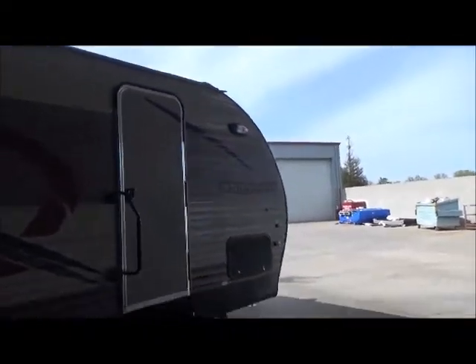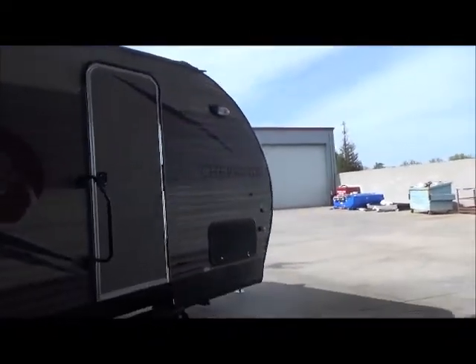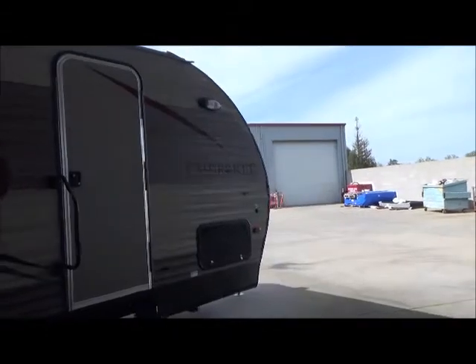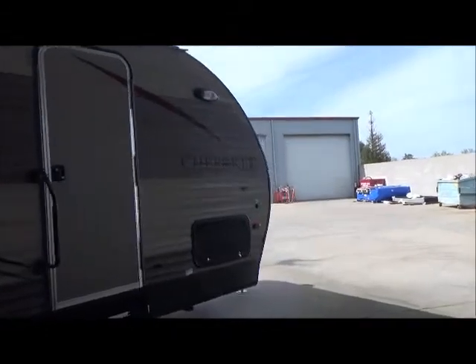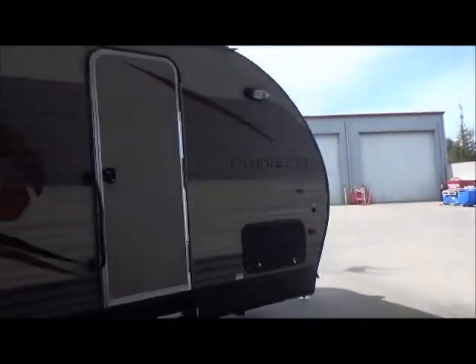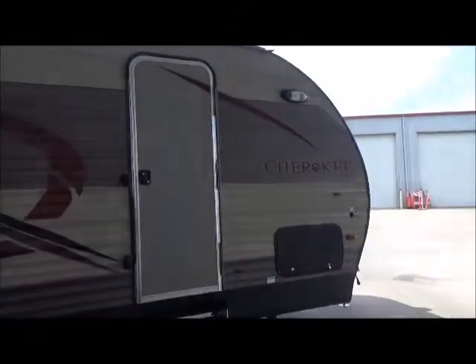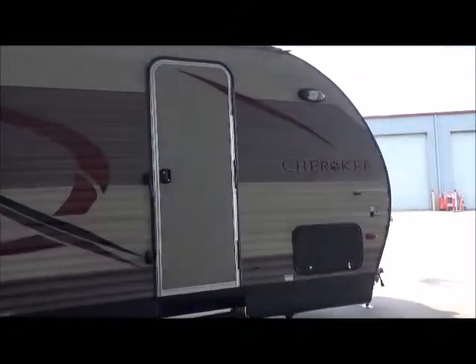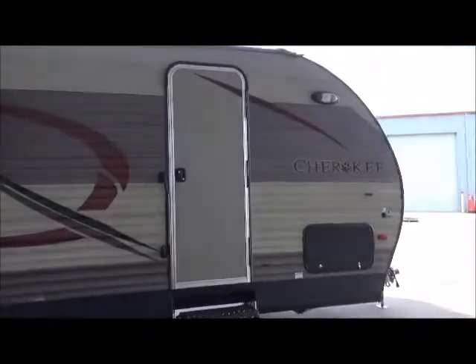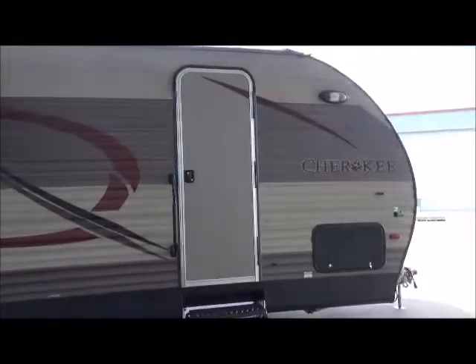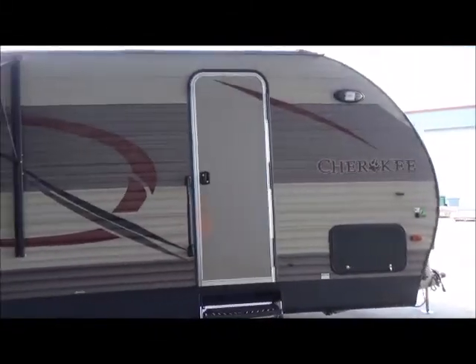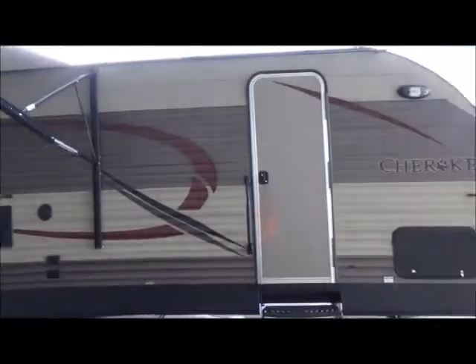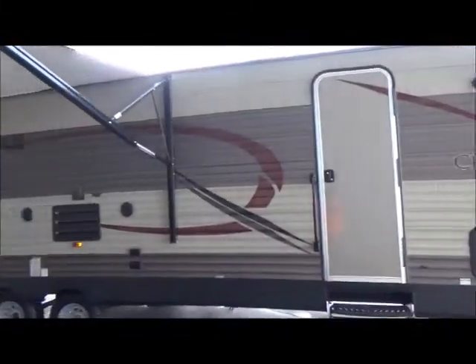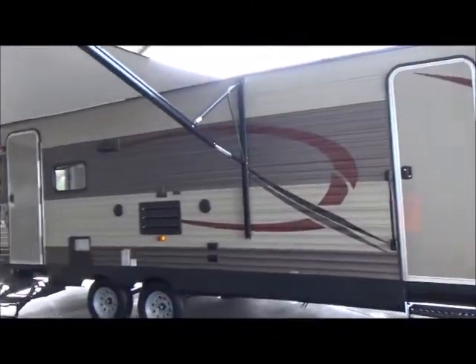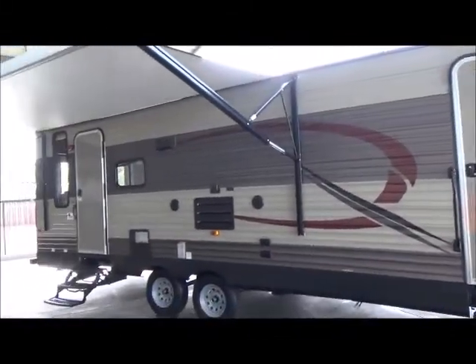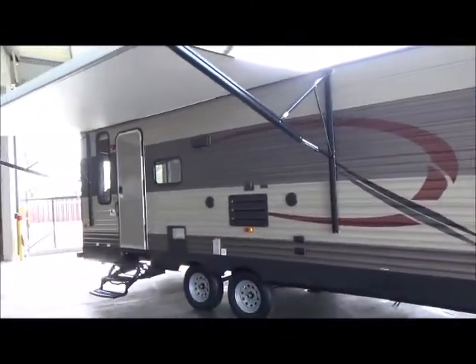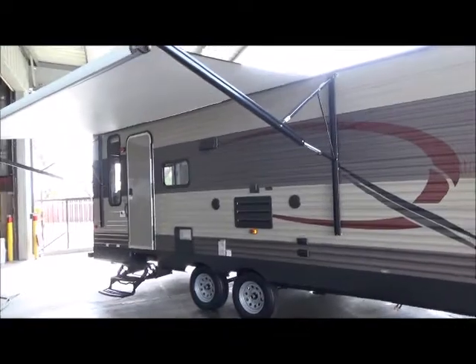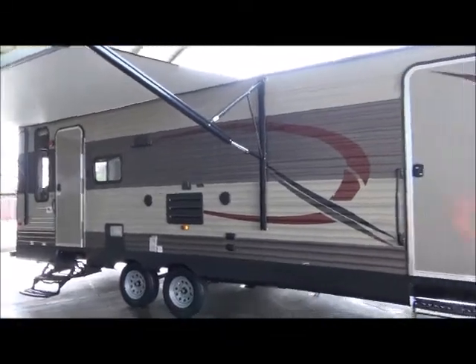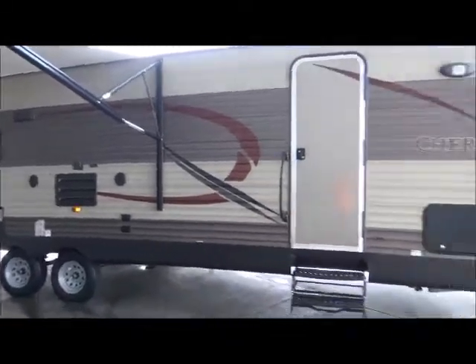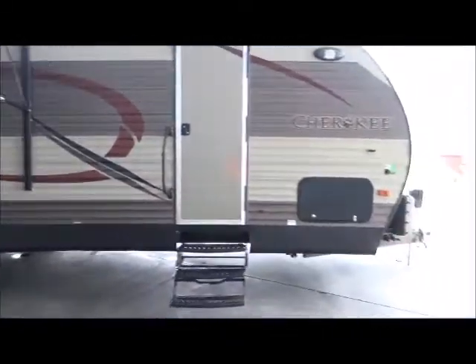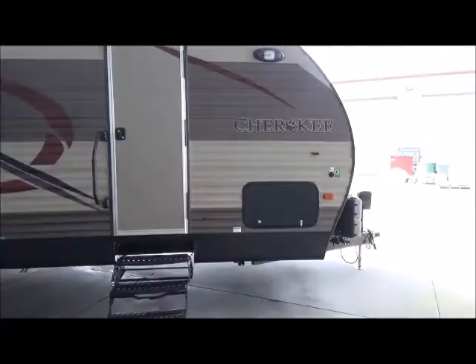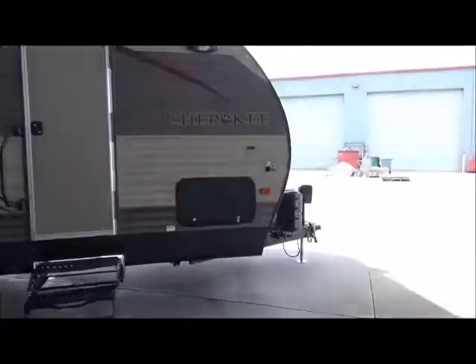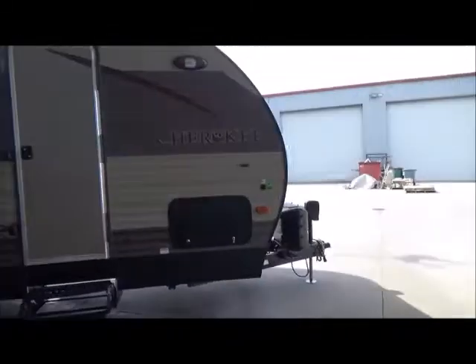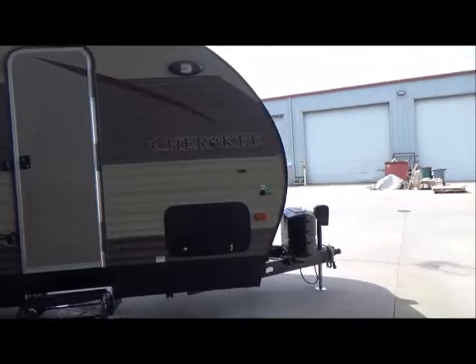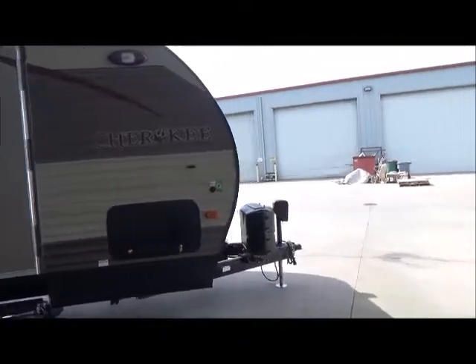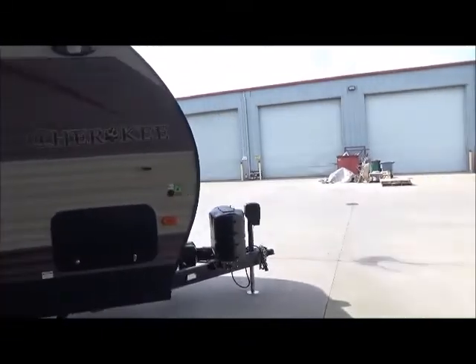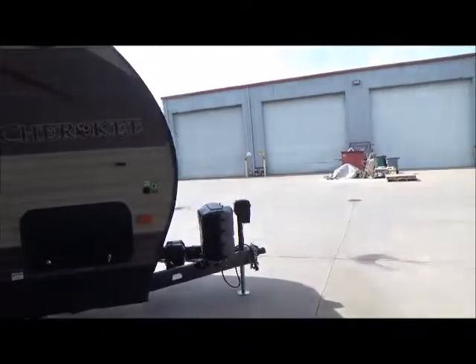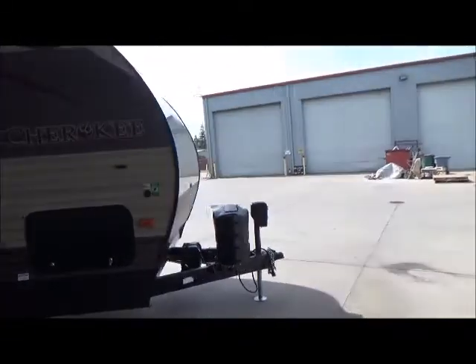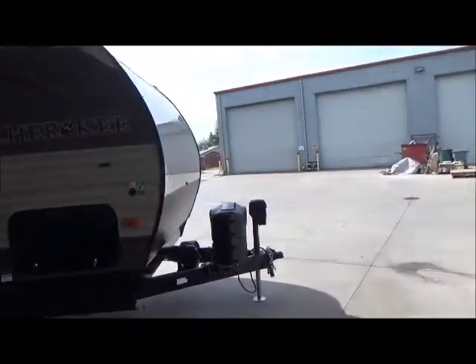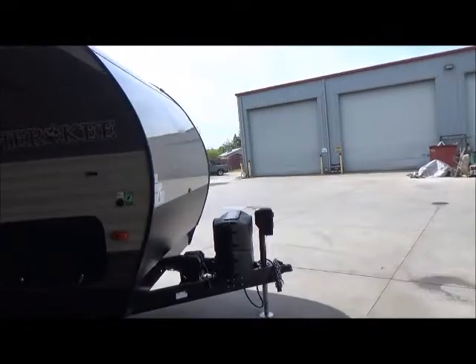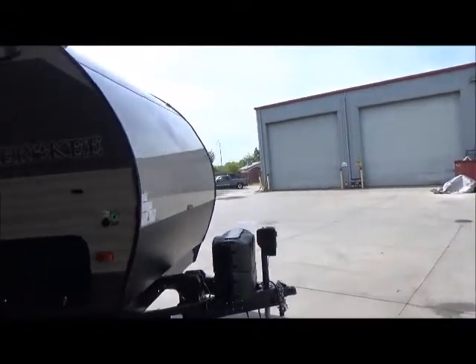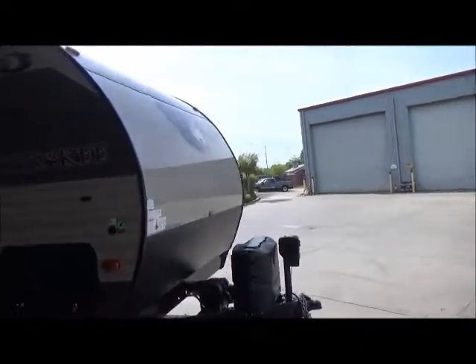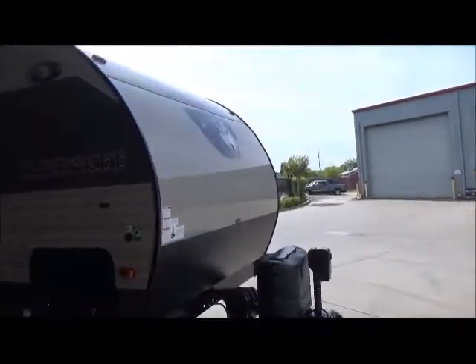Two entrance doors: one in the bedroom that comes off your full walk-around queen bed, and one off the living room. It's brand new. Check out the price — it's even better.